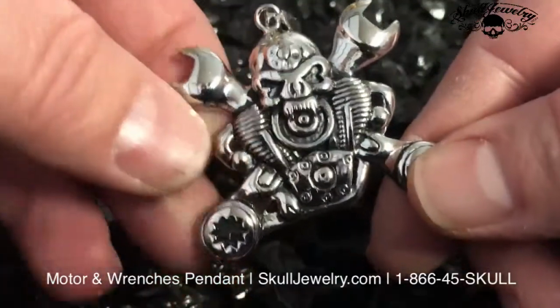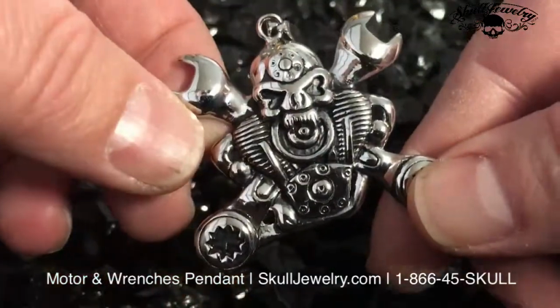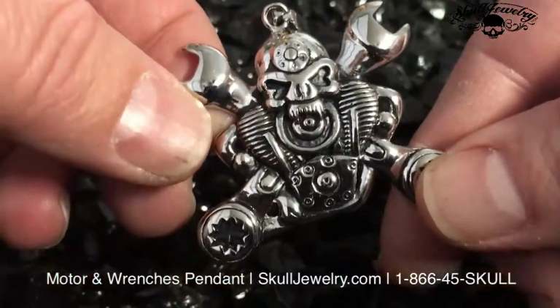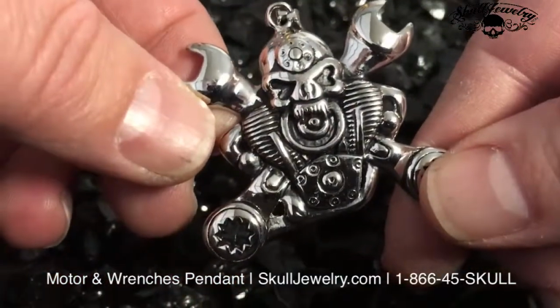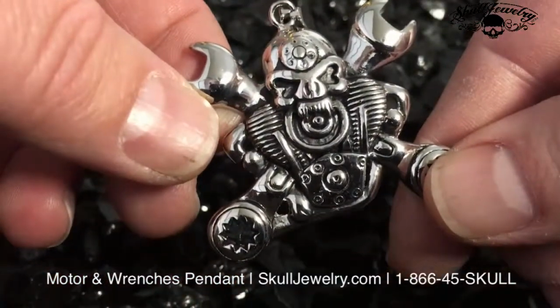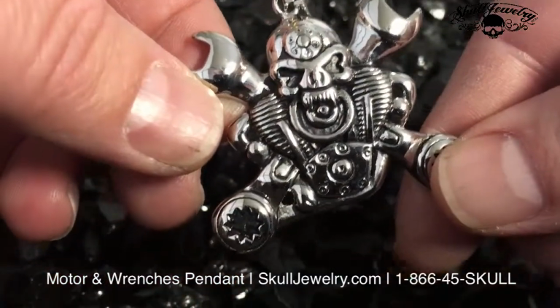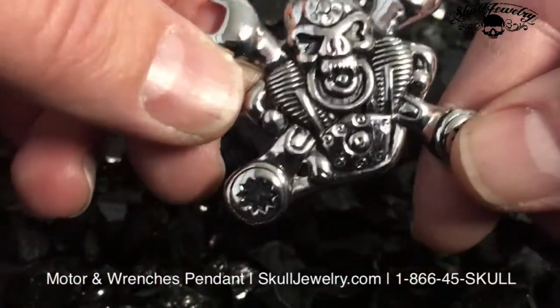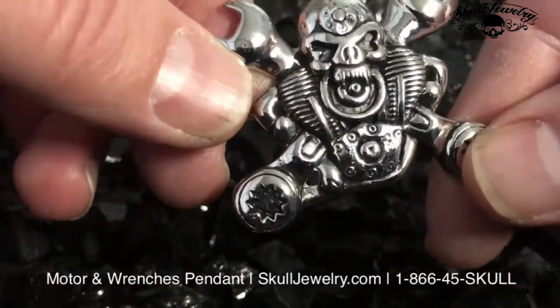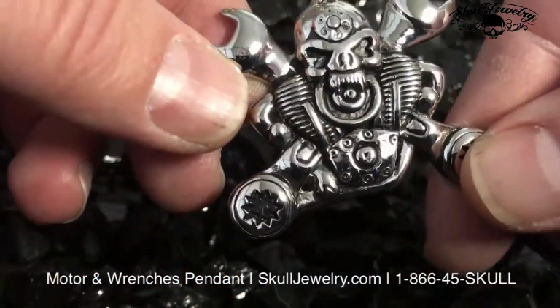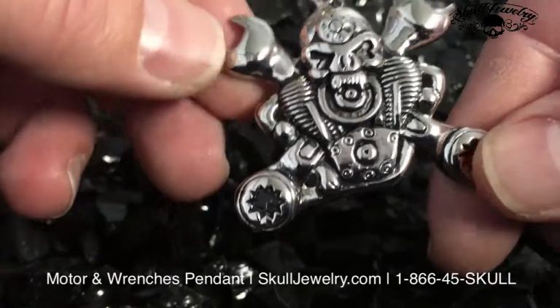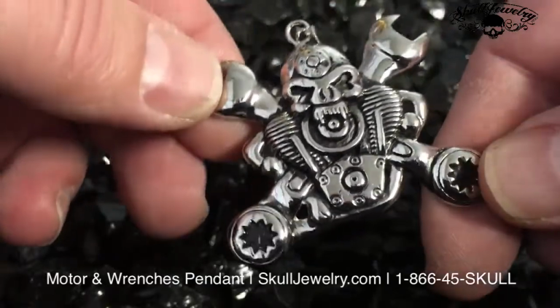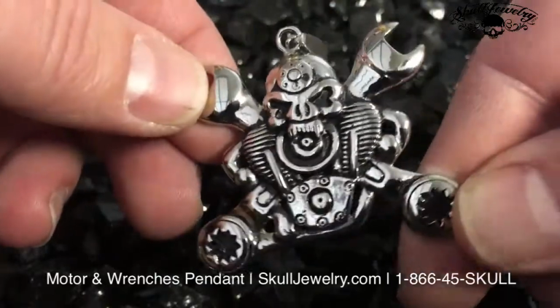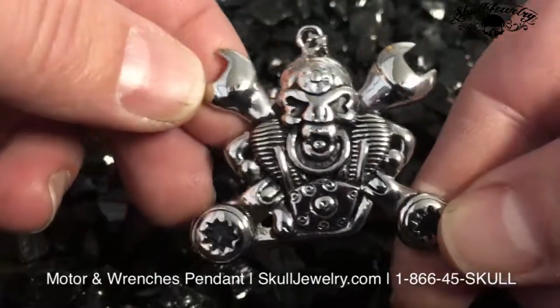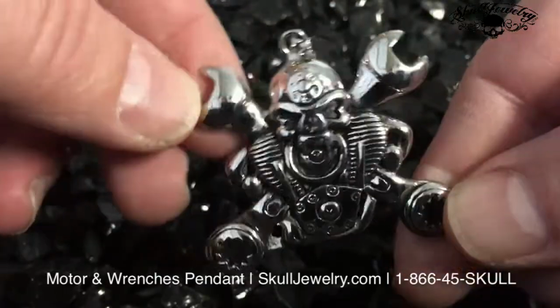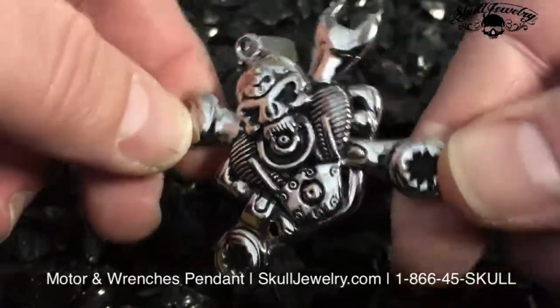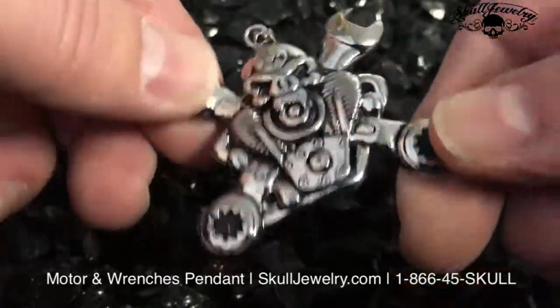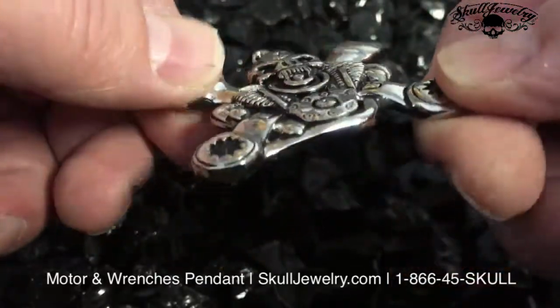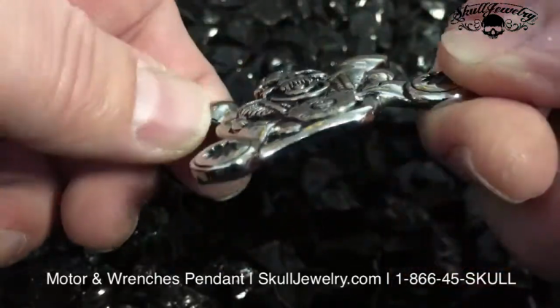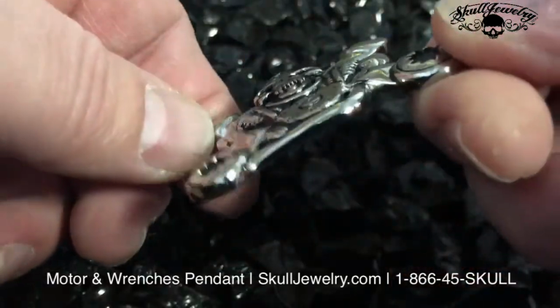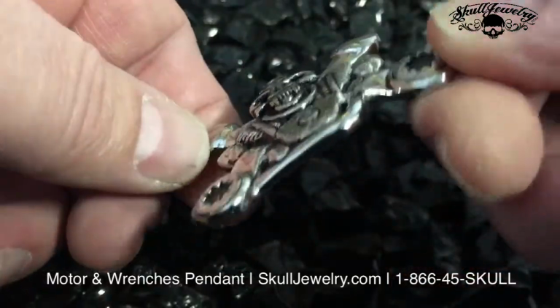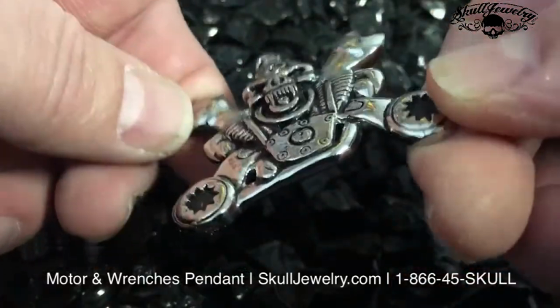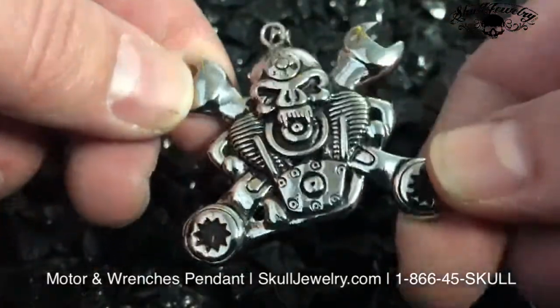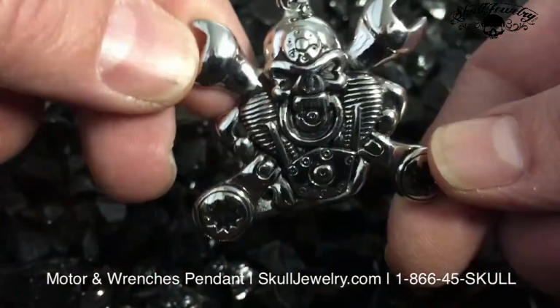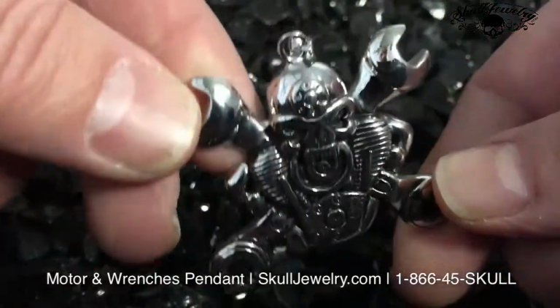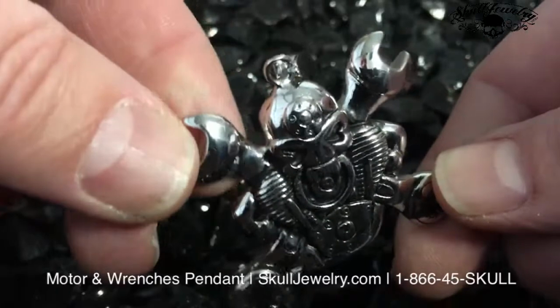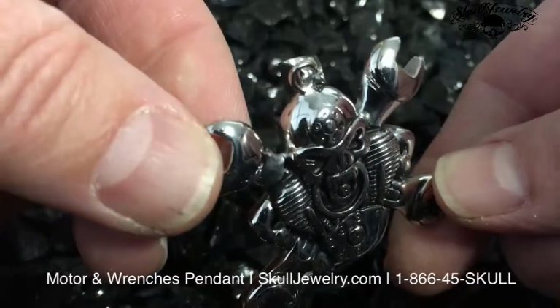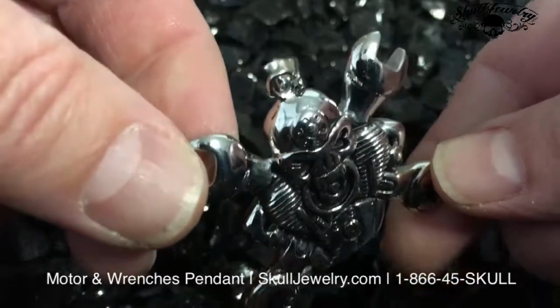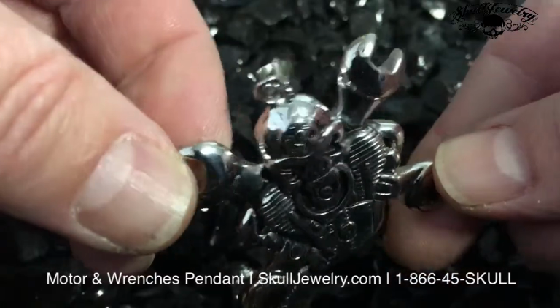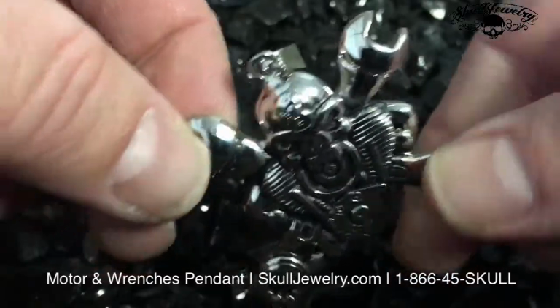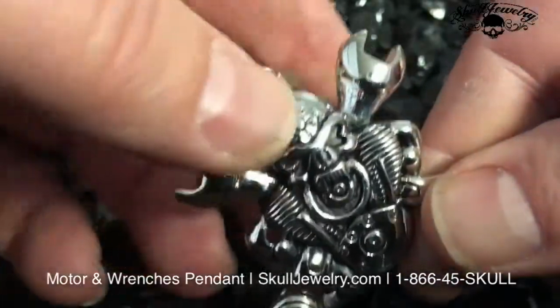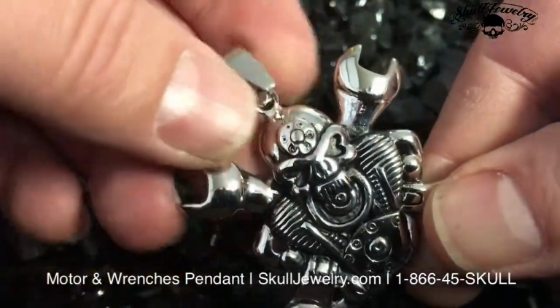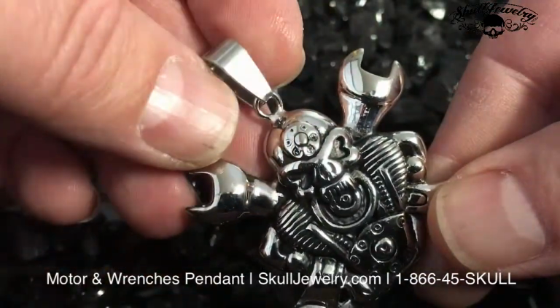Very cool. Weighs in at 24 grams — that's two inches by two inches. You can get it just pendant only, or you can add a 20 or a 24 inch chain to it.